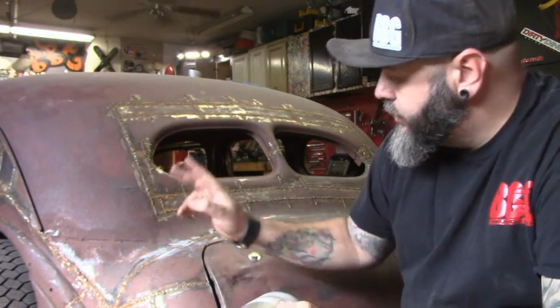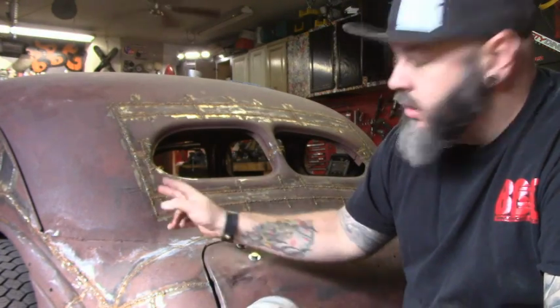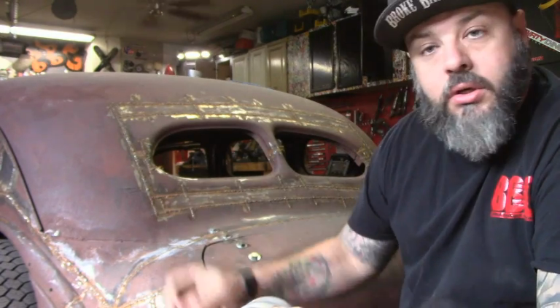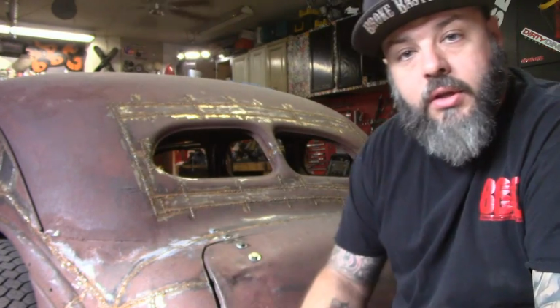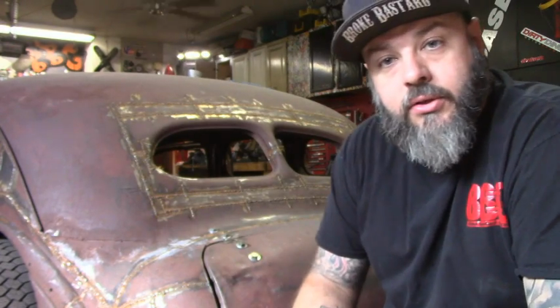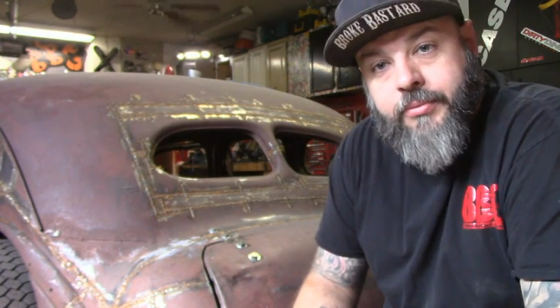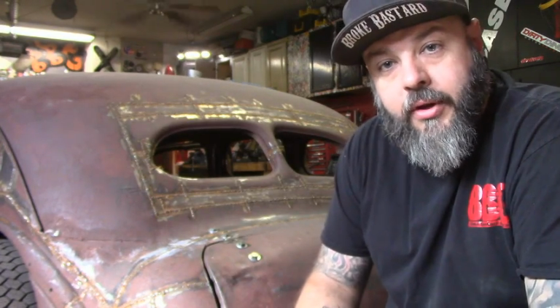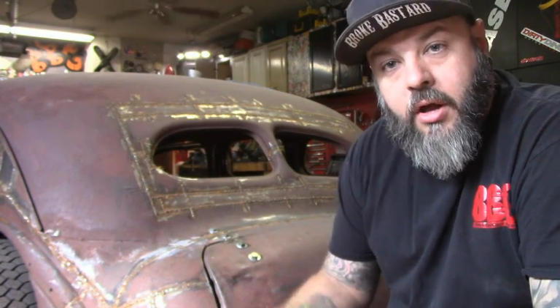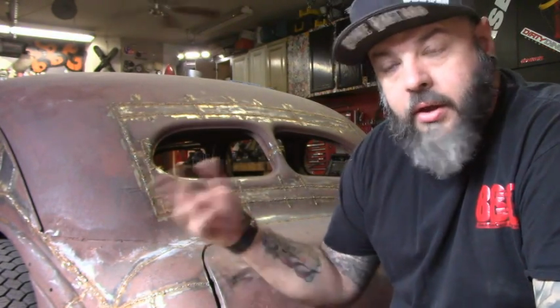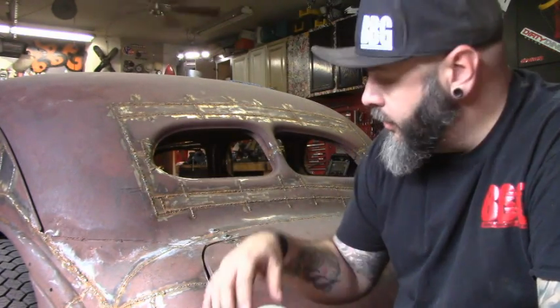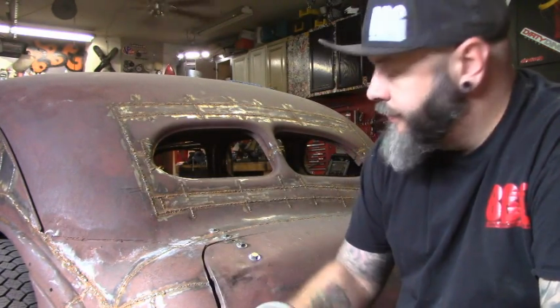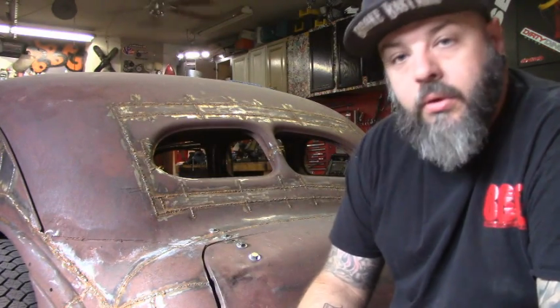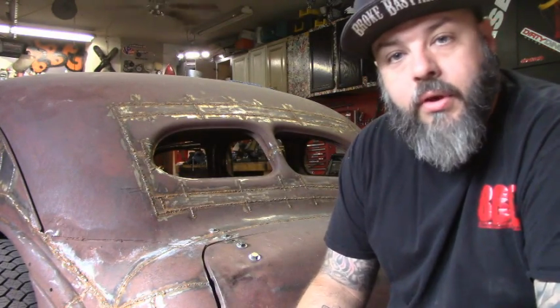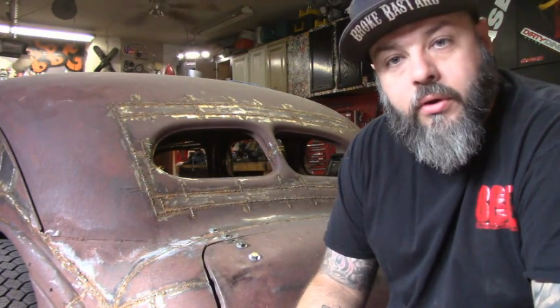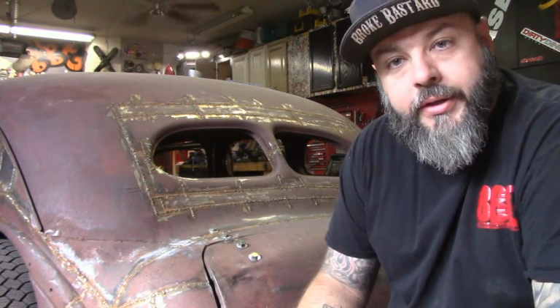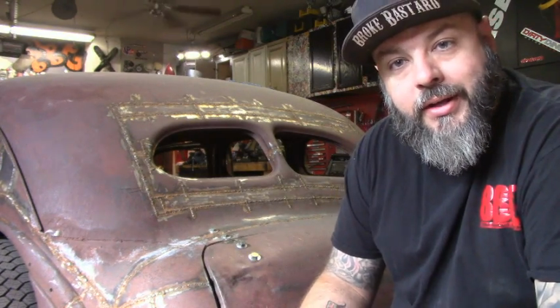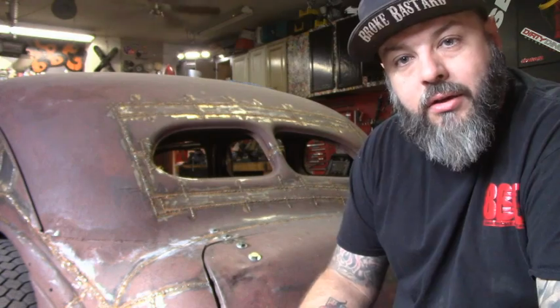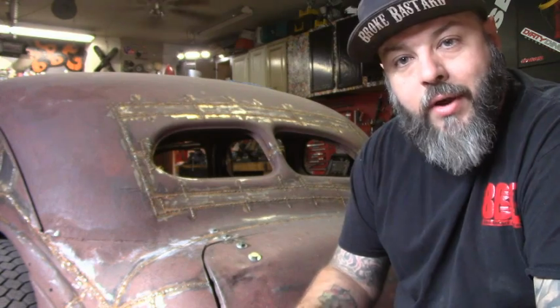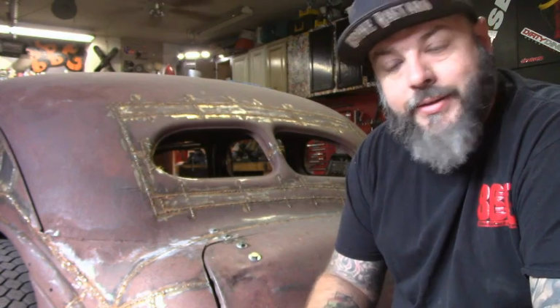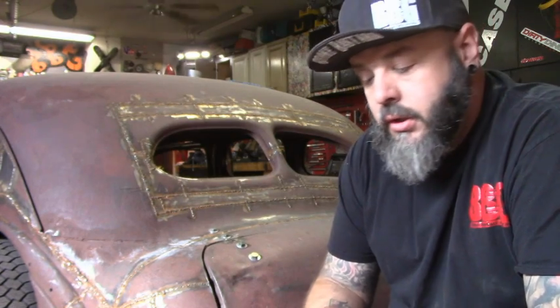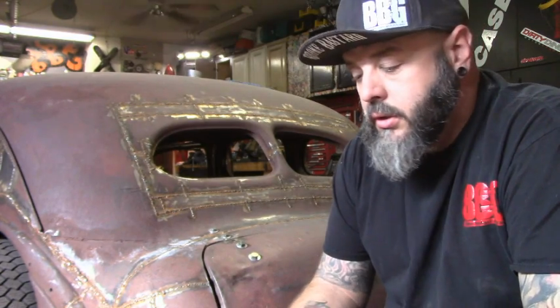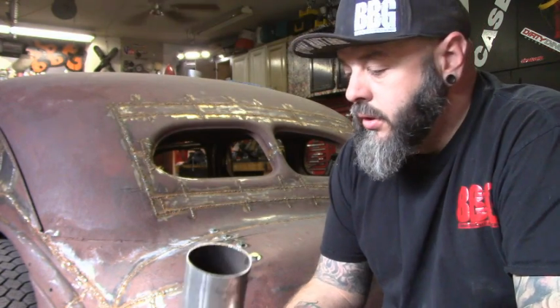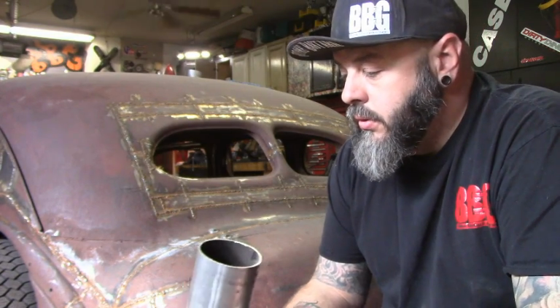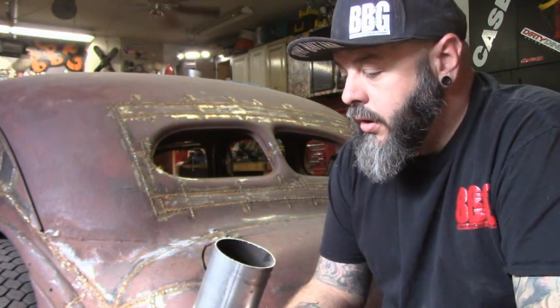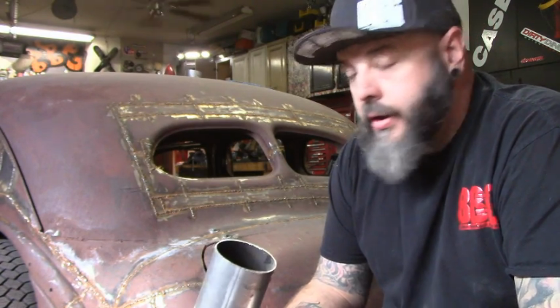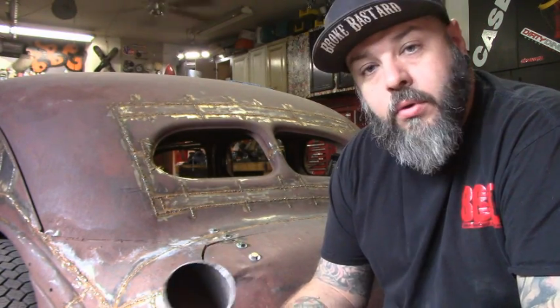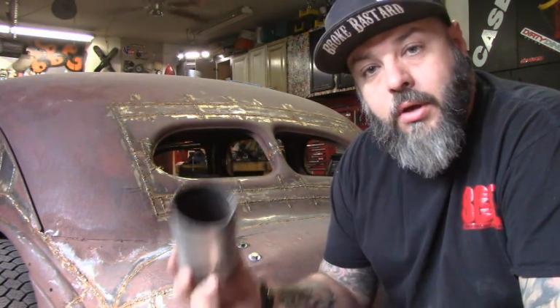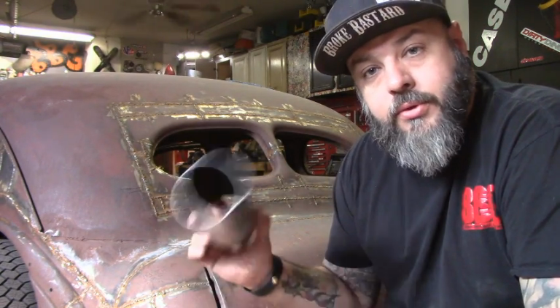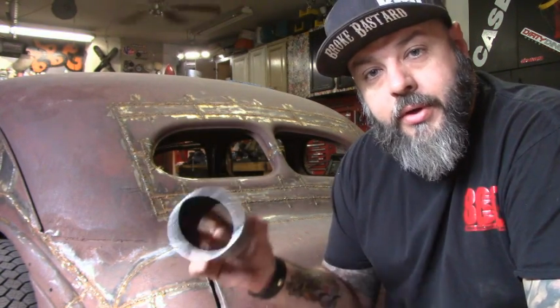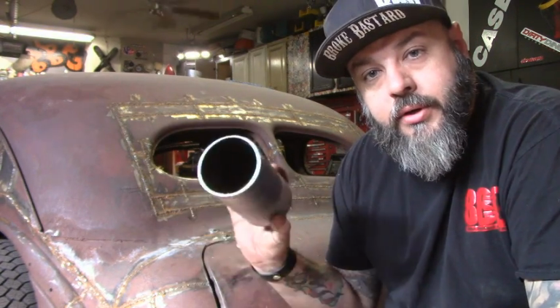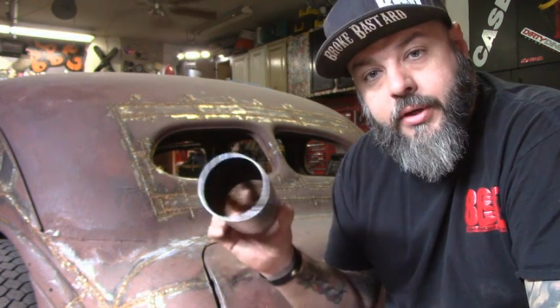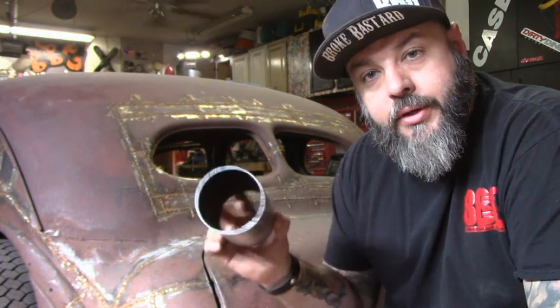We've got a compound curve so I've got to work on it to get it right. Alright, I'm going to start measuring and cutting this.